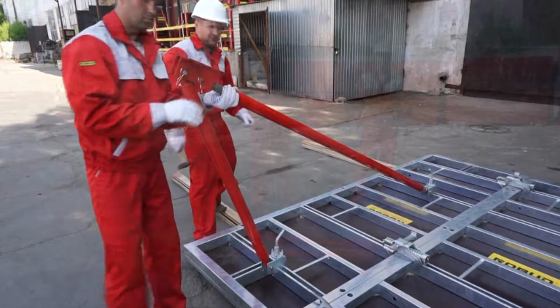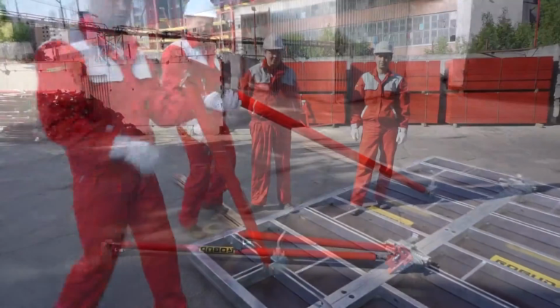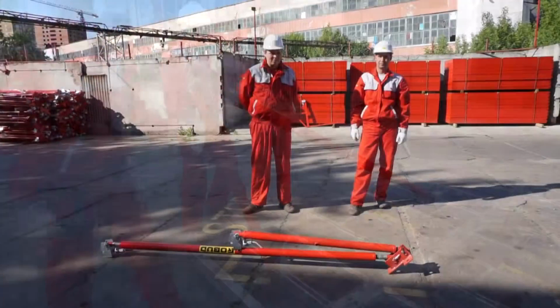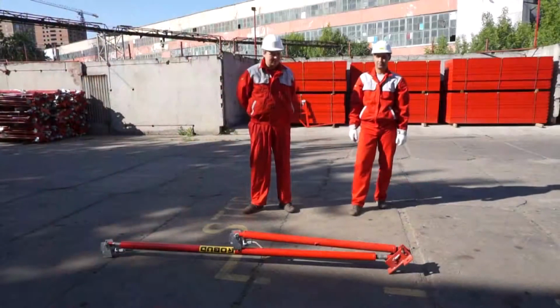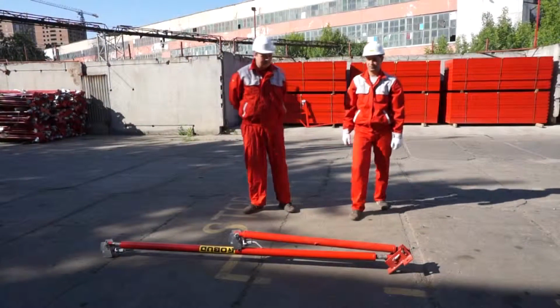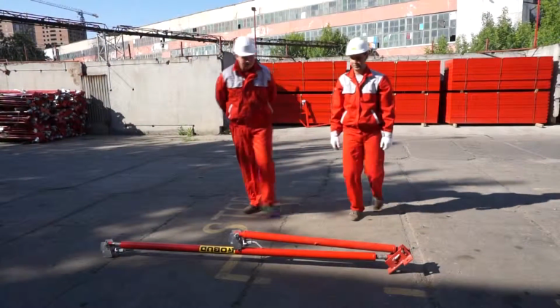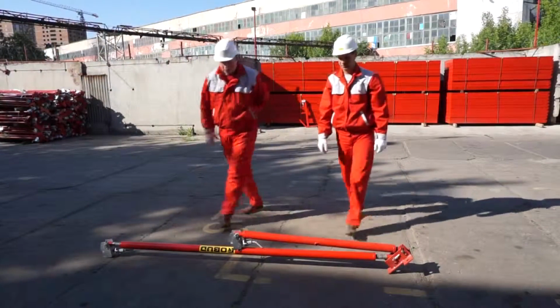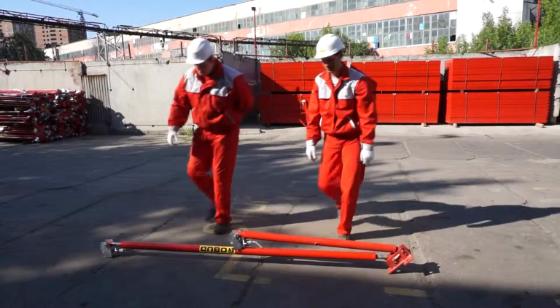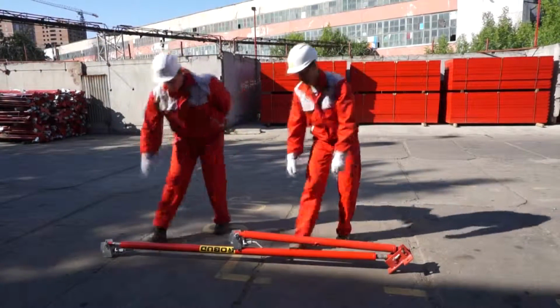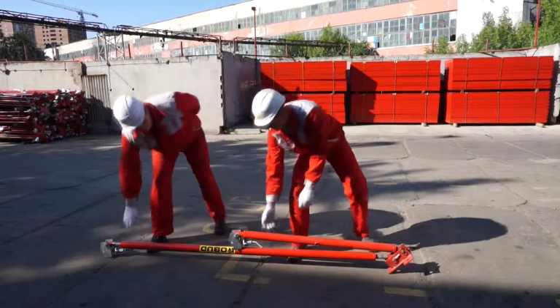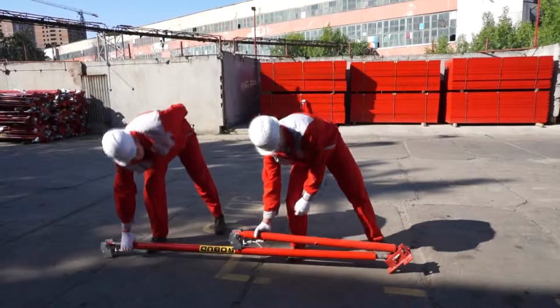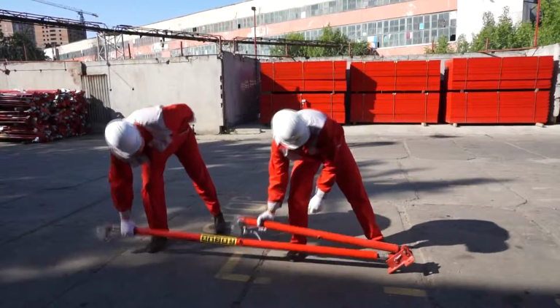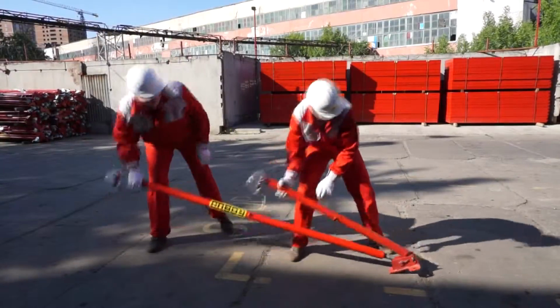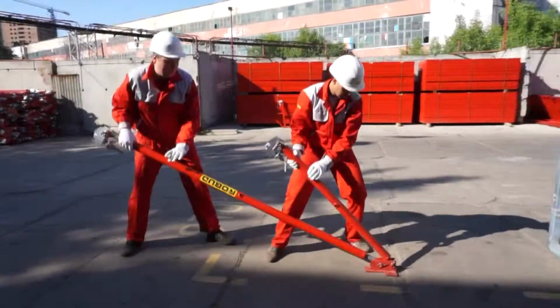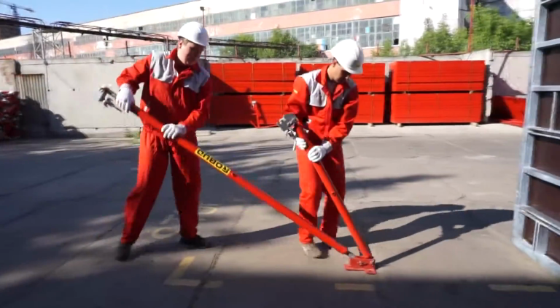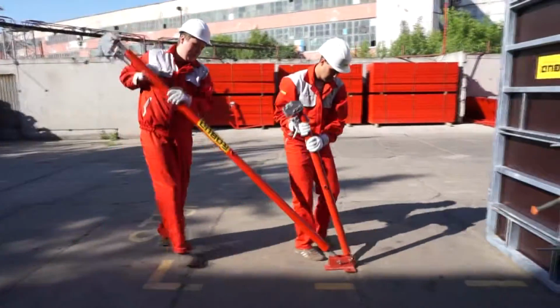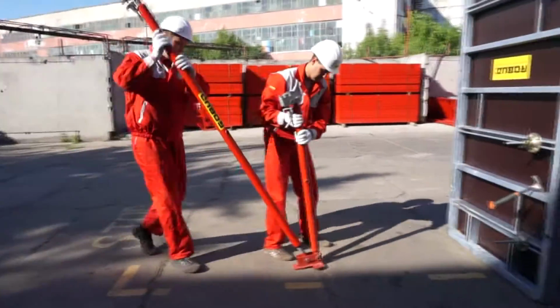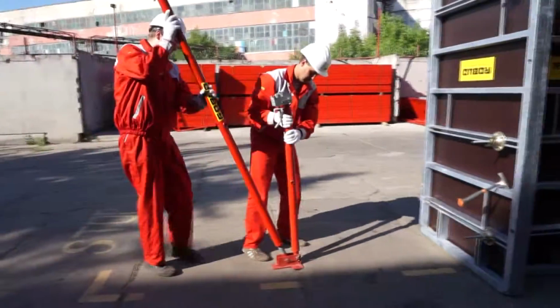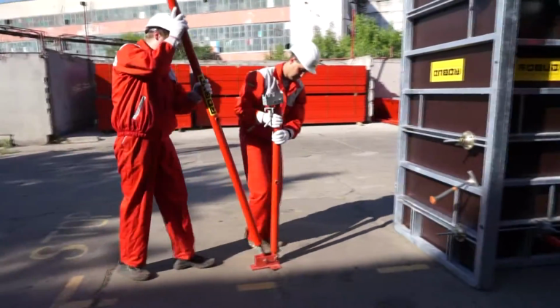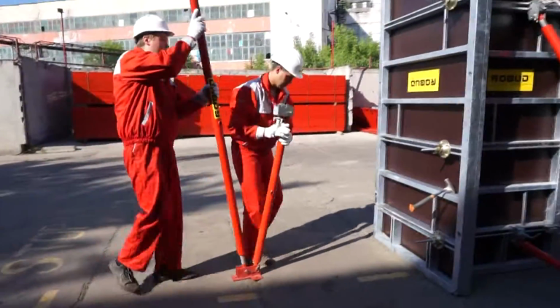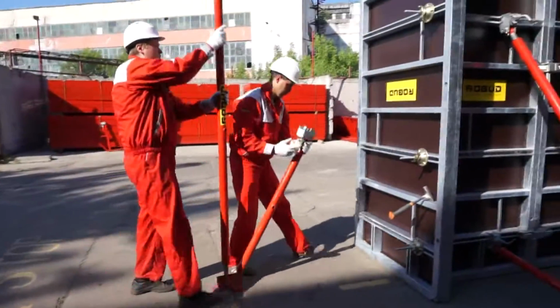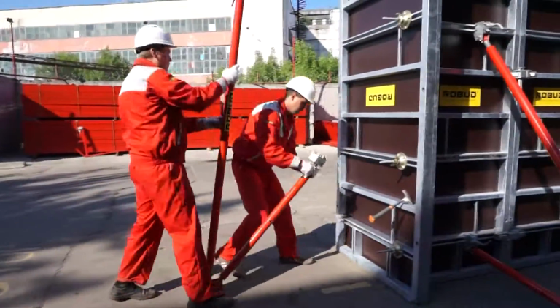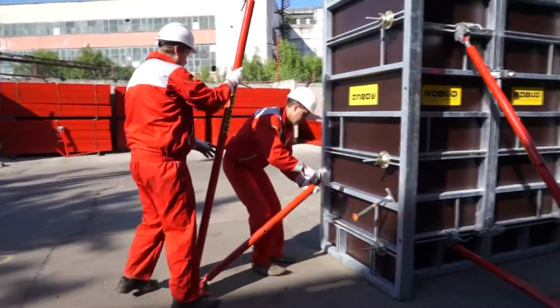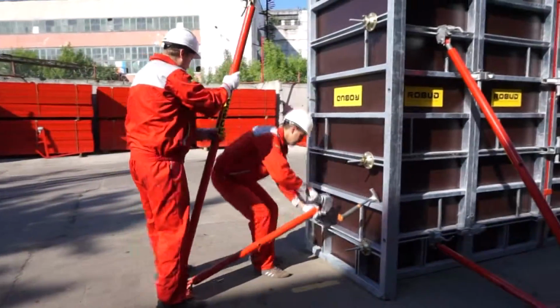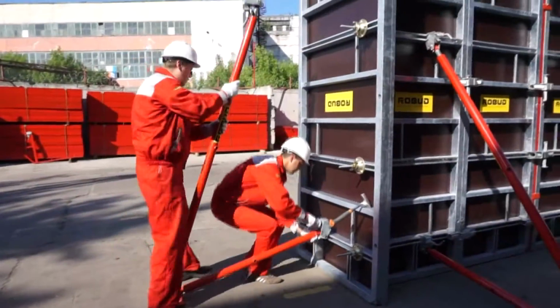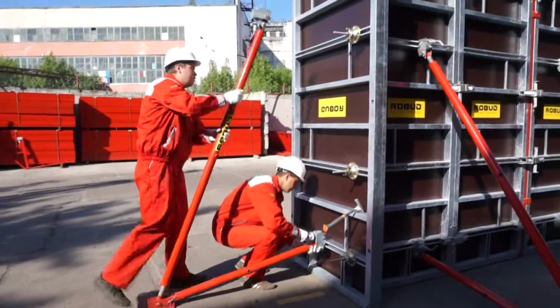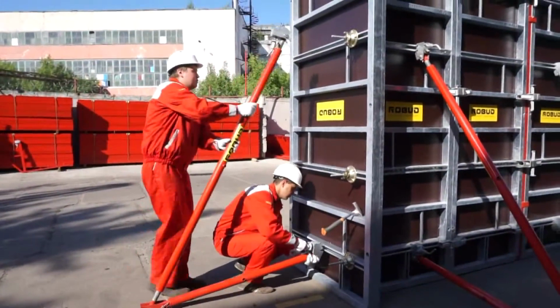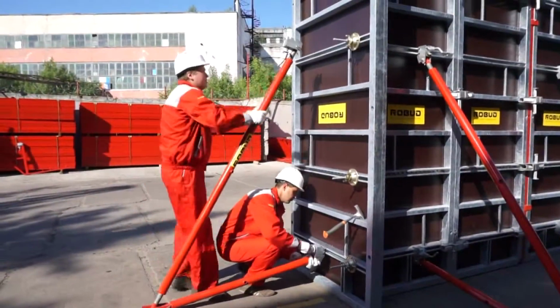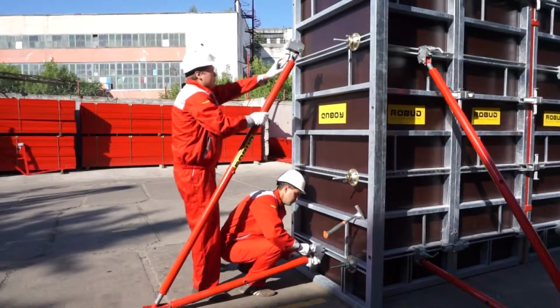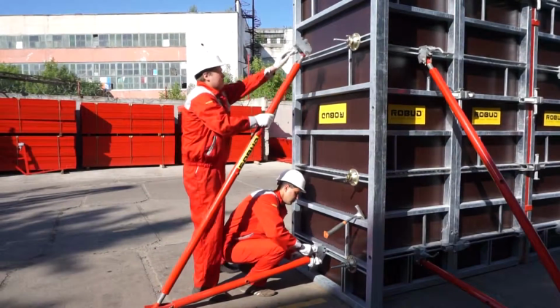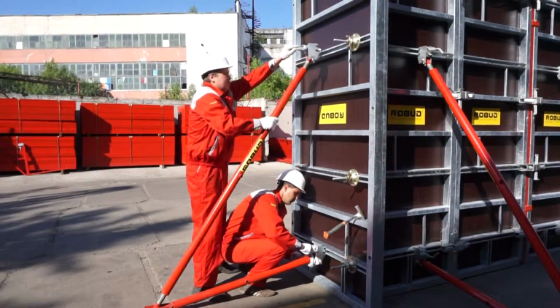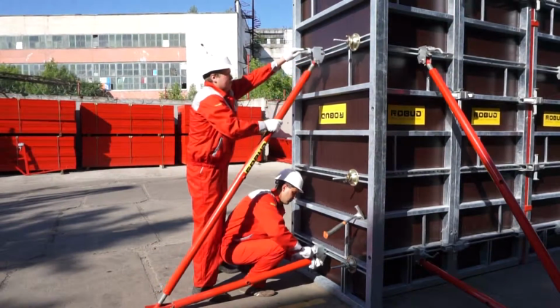The galvanized jack screw protects the thread from corrosion, so they are not clogged with rust products. Rotation holes are reinforced with steel welded bushes.